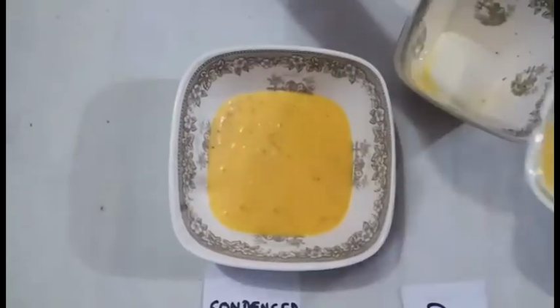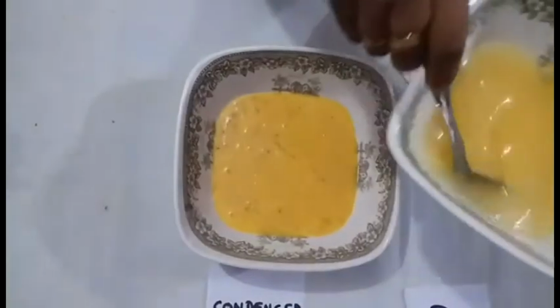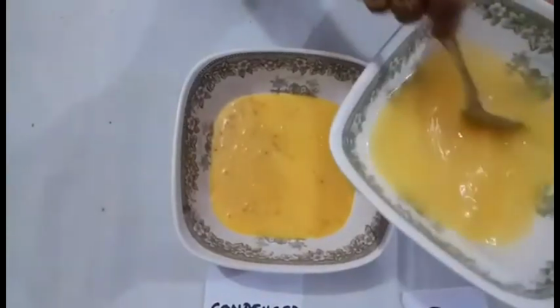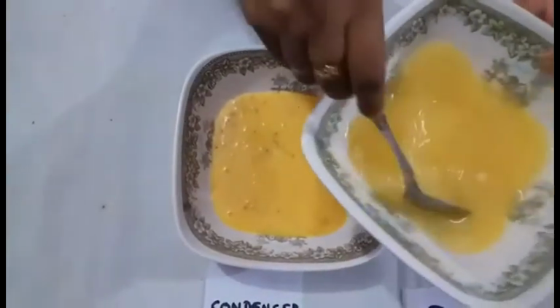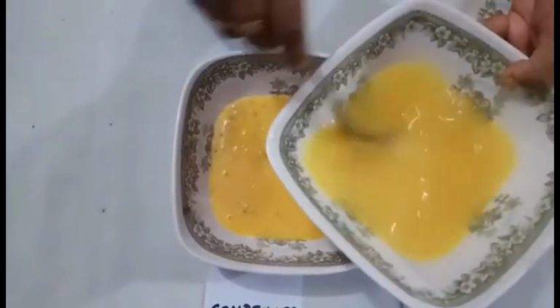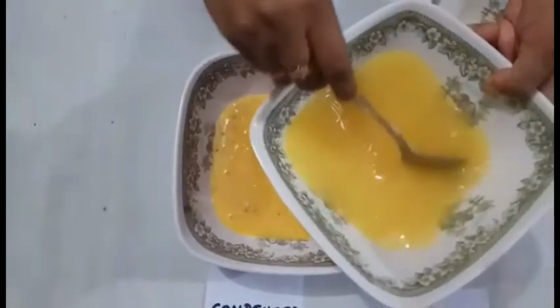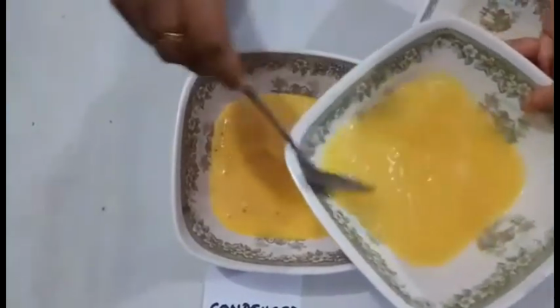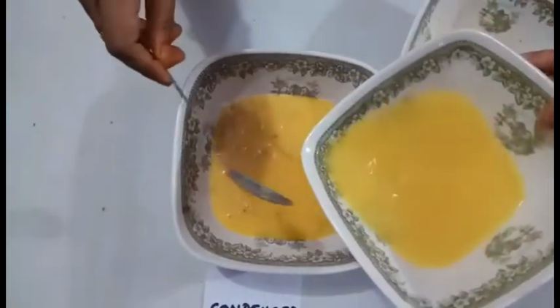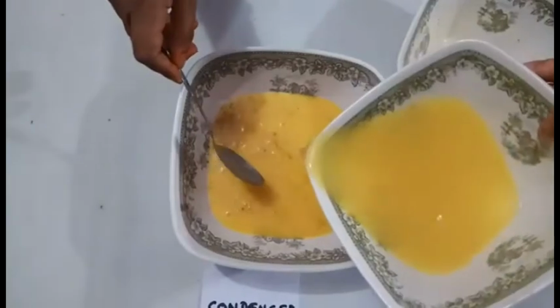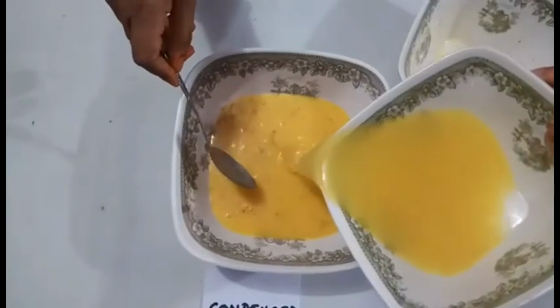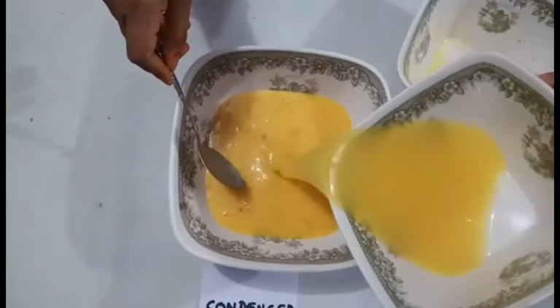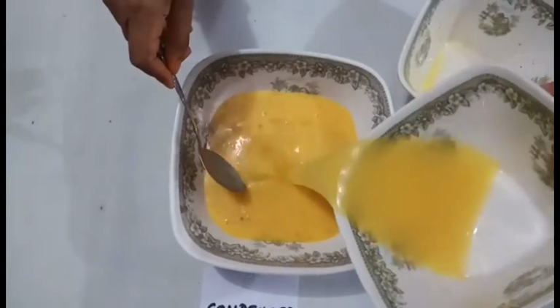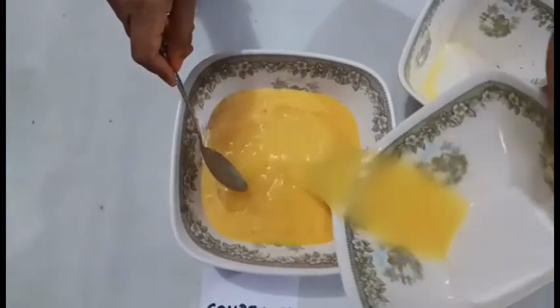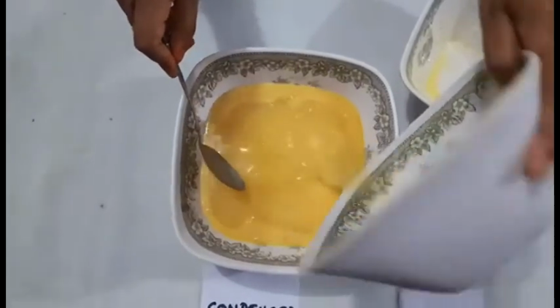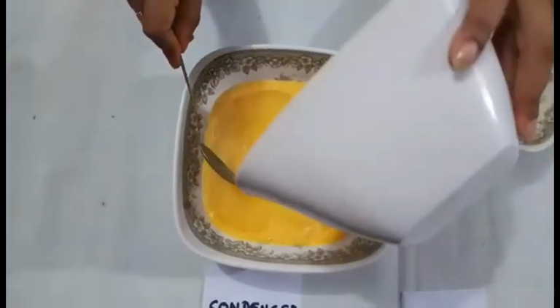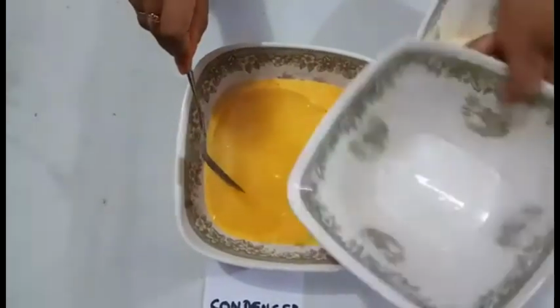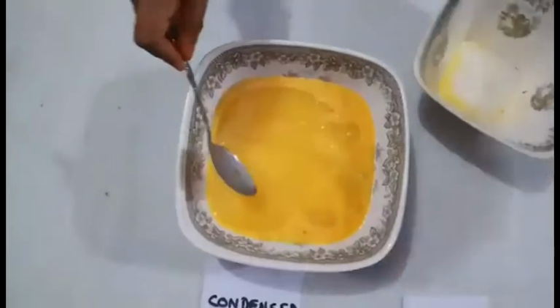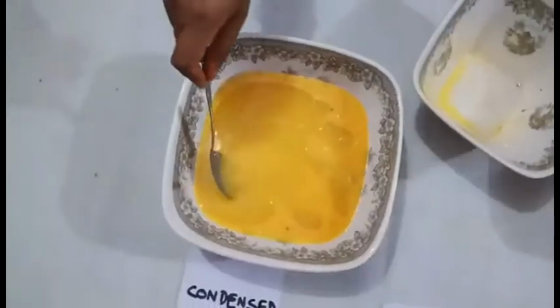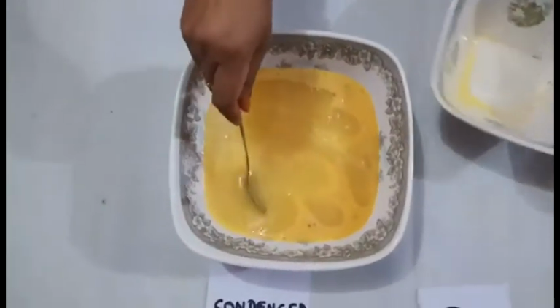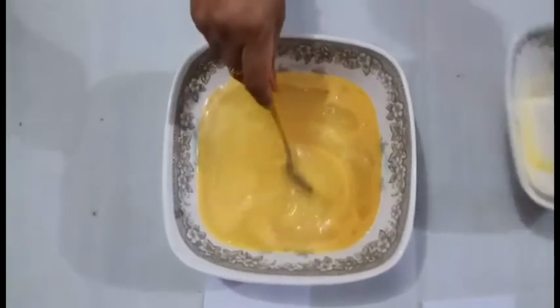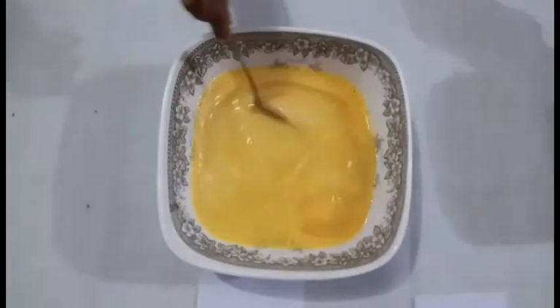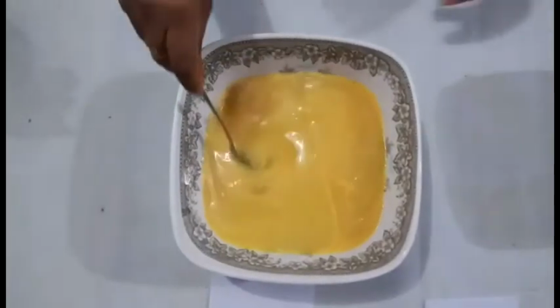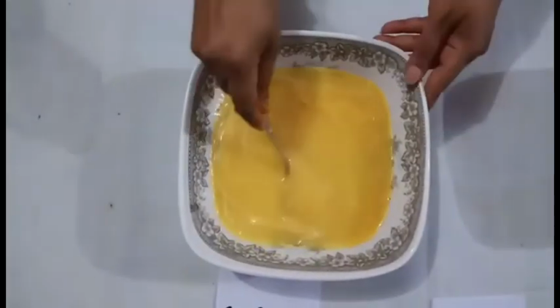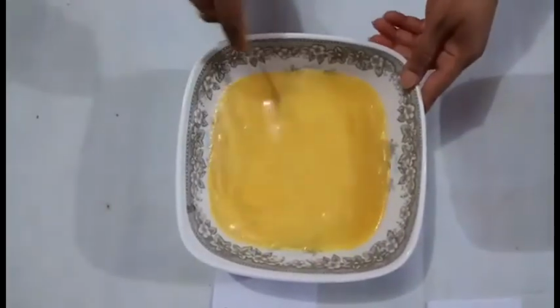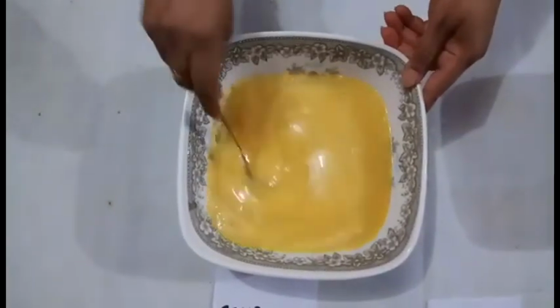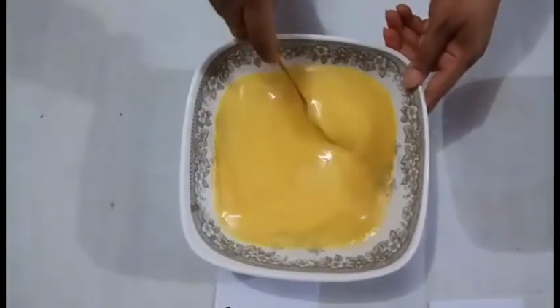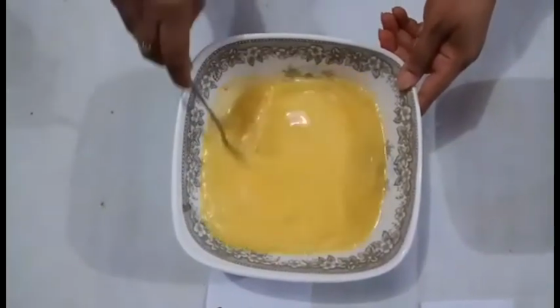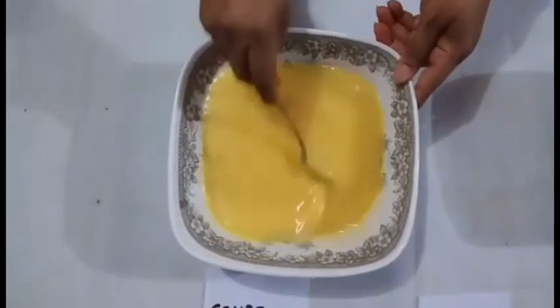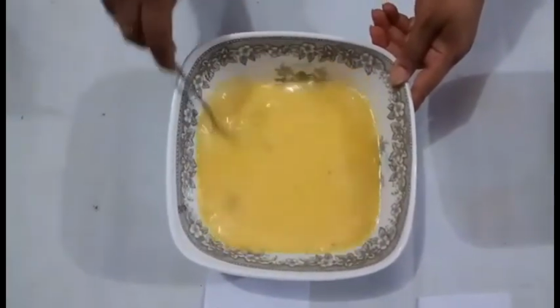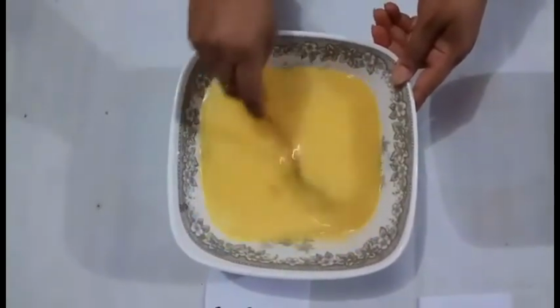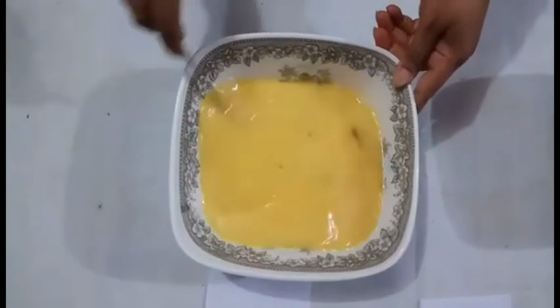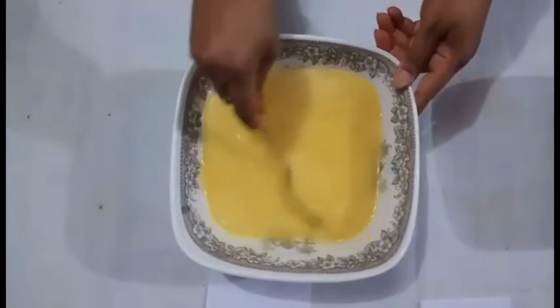I will add a little rice oil, and then I will add a little bit more oil, and some additional oil.